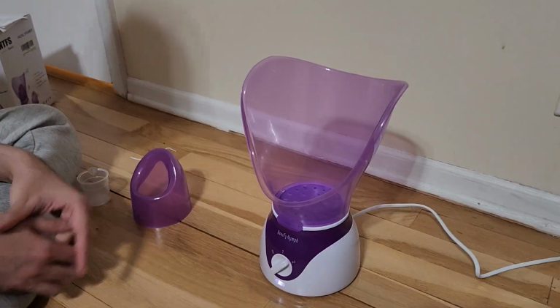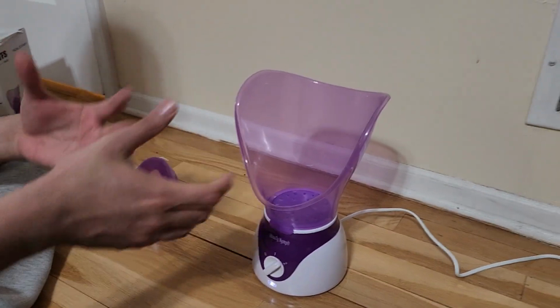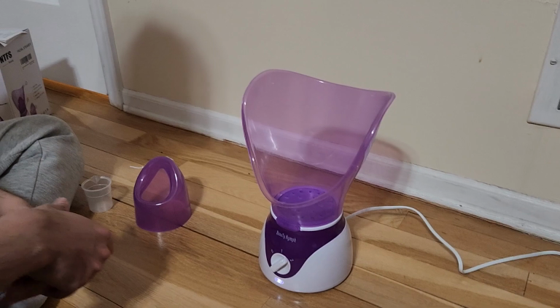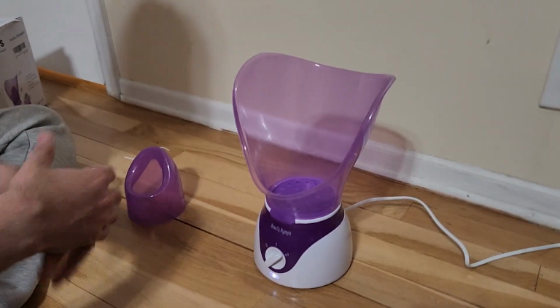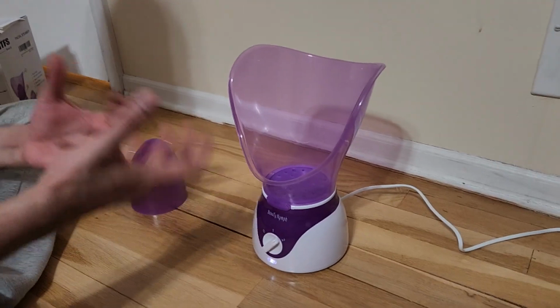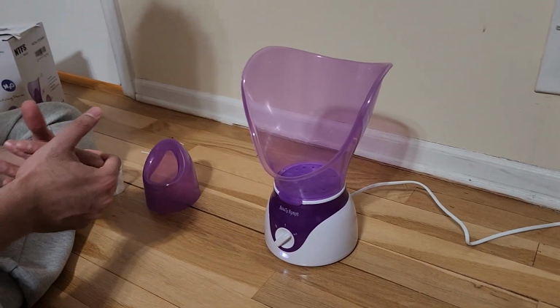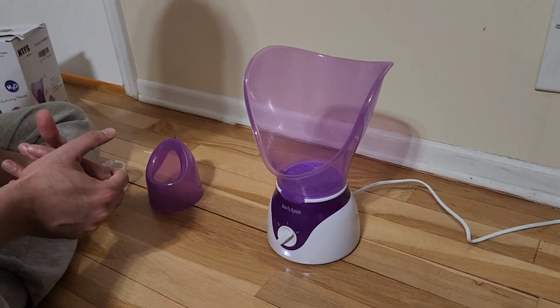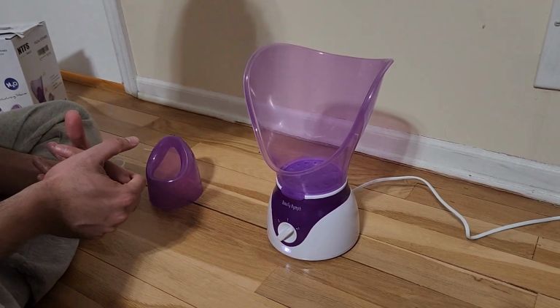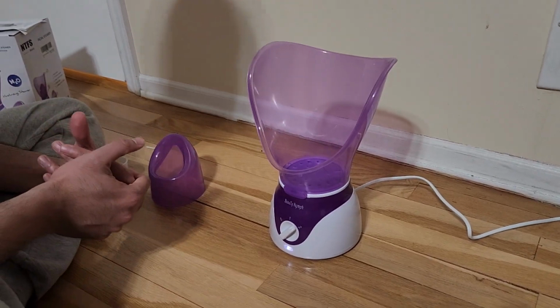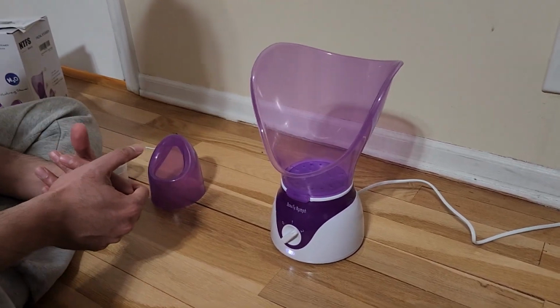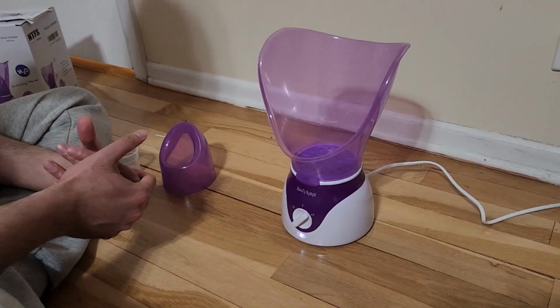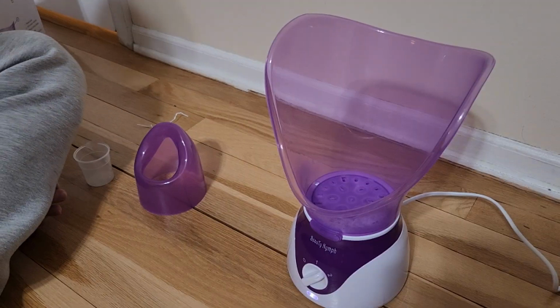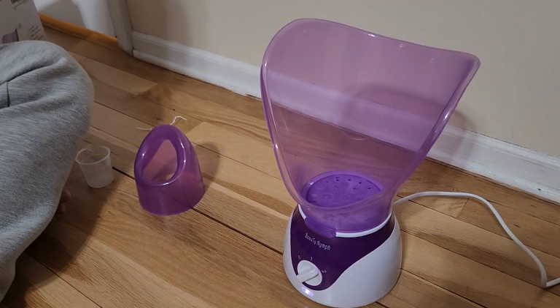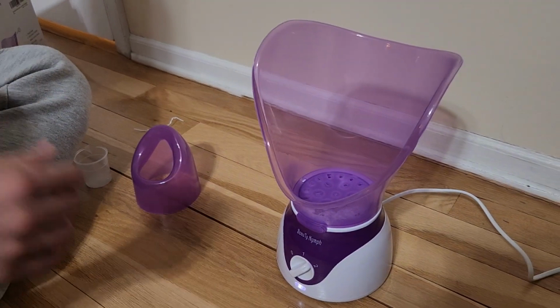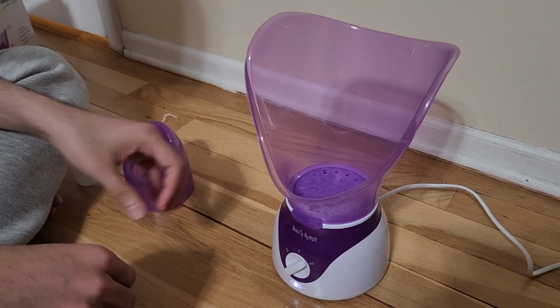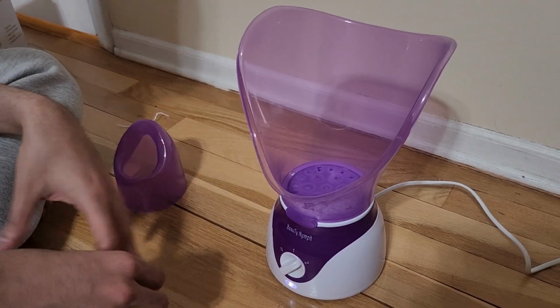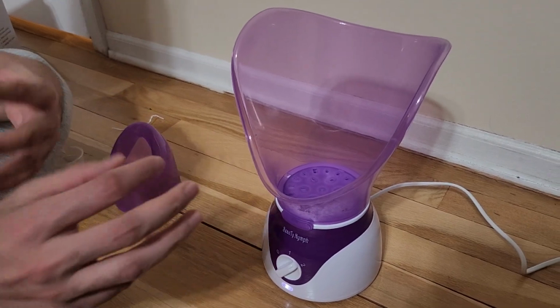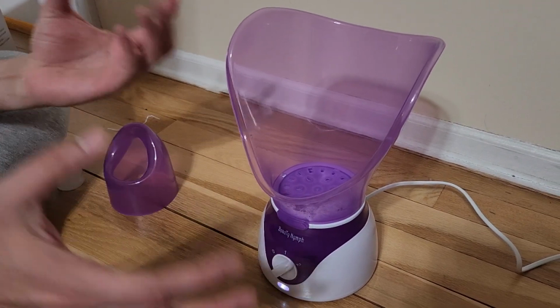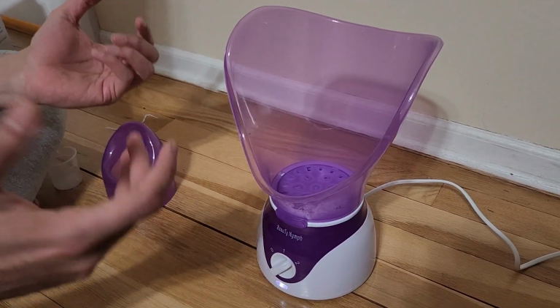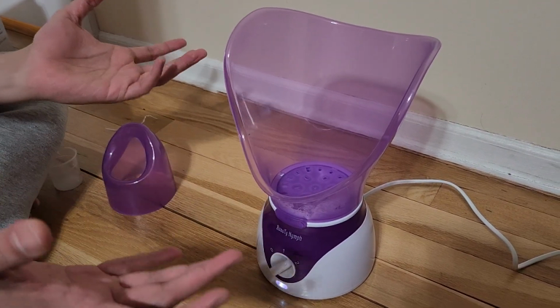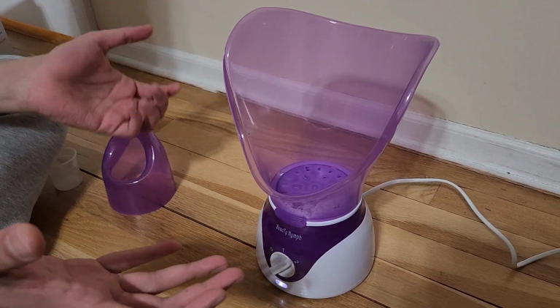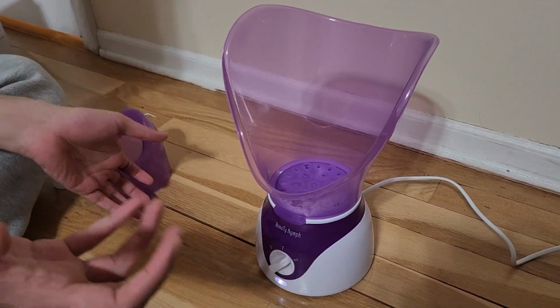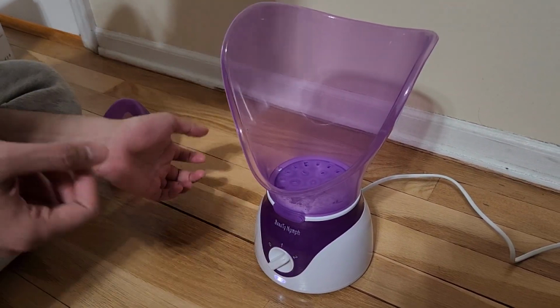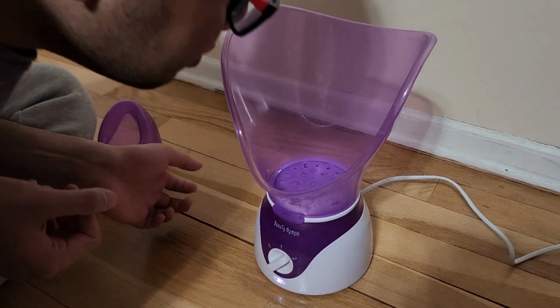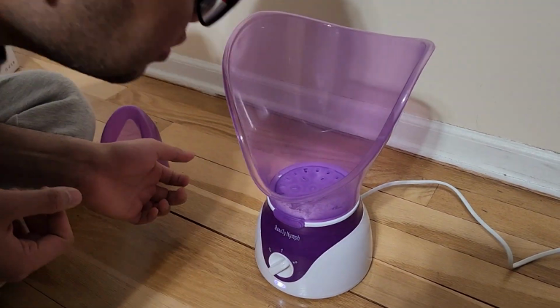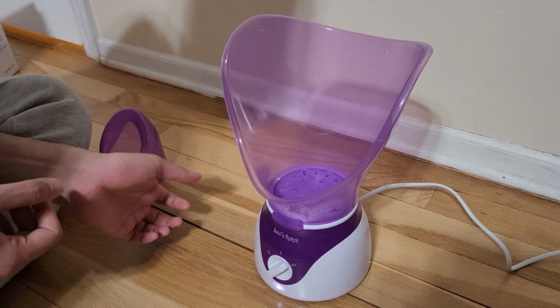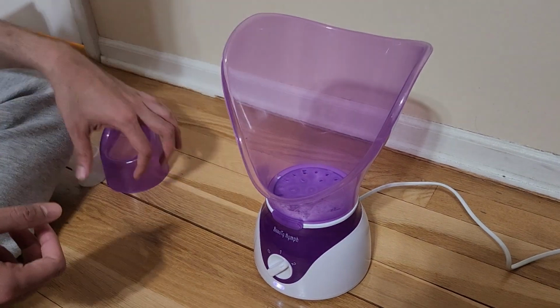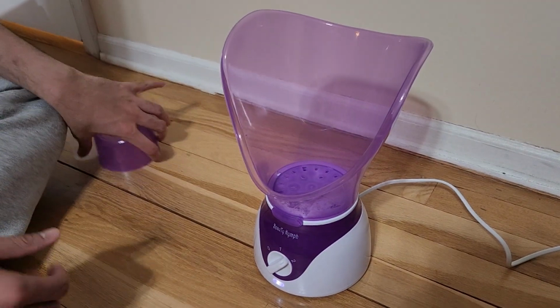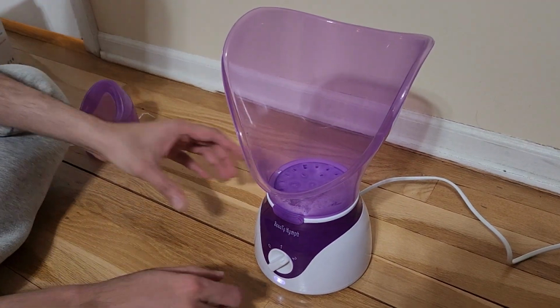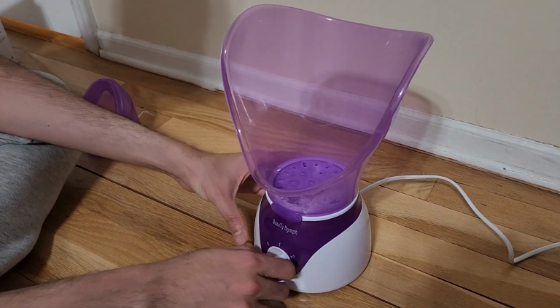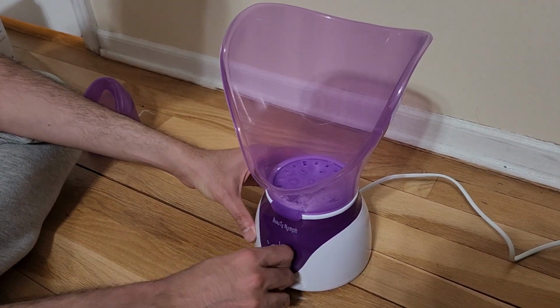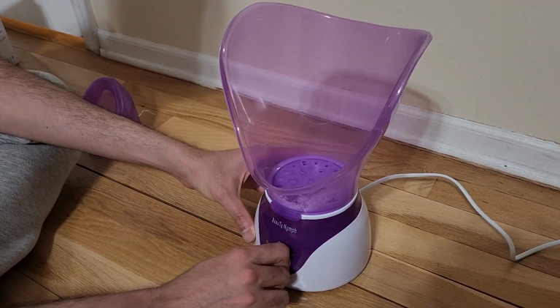I'm going to wait here and show you once the heat starts to build up. Notice the steam starts to come in. If you want it super hot you can use number two, but if you want it slightly cooler you can move it to number one.